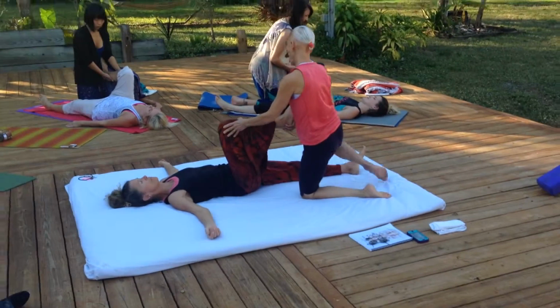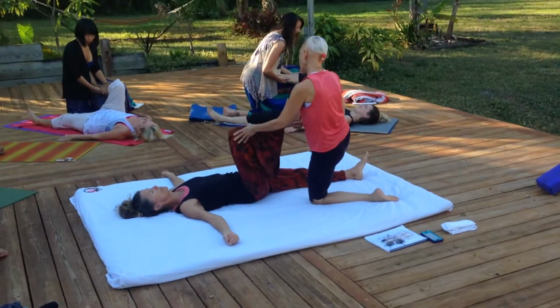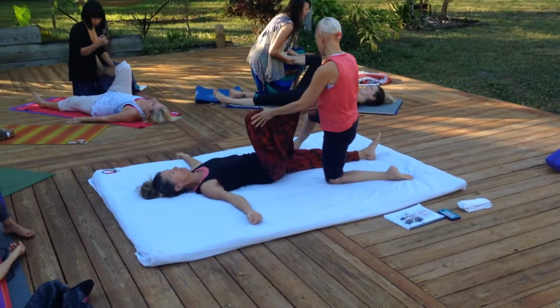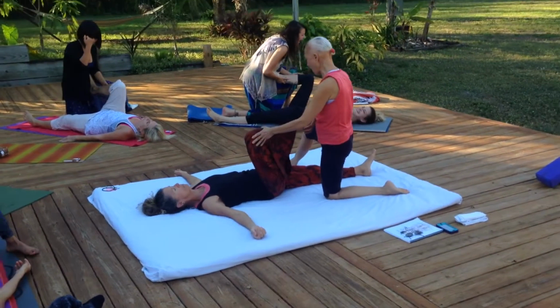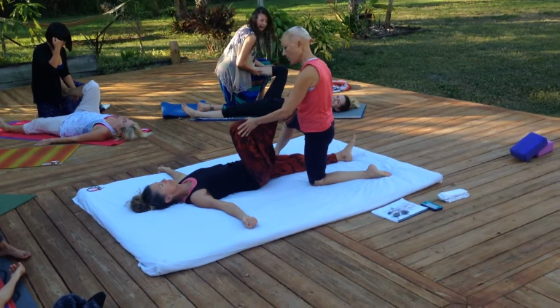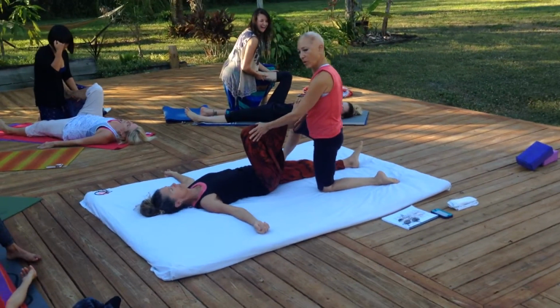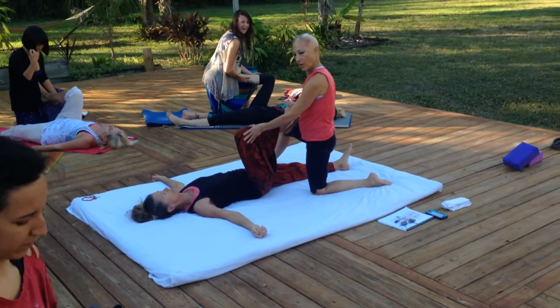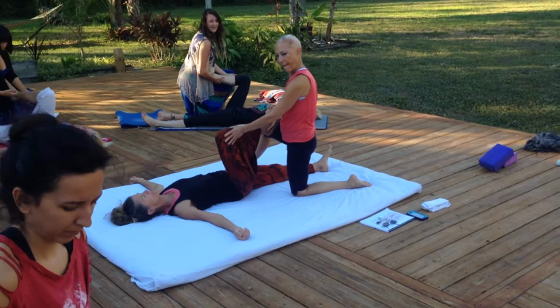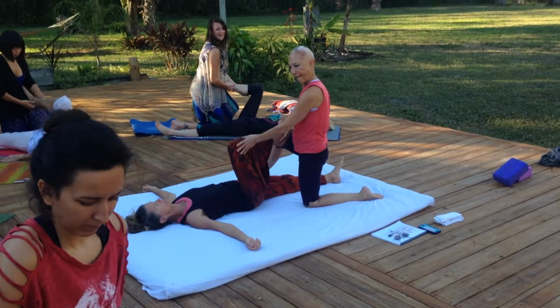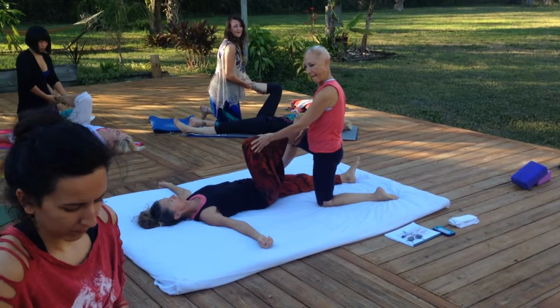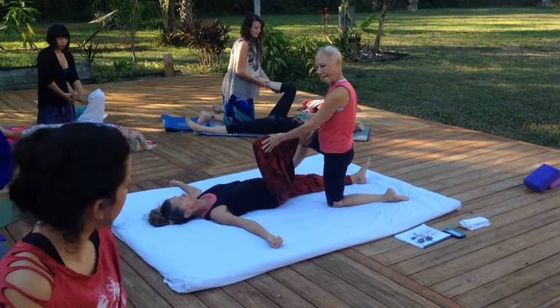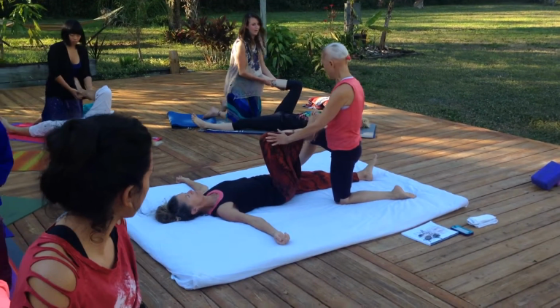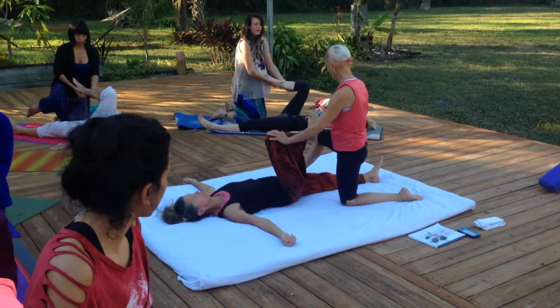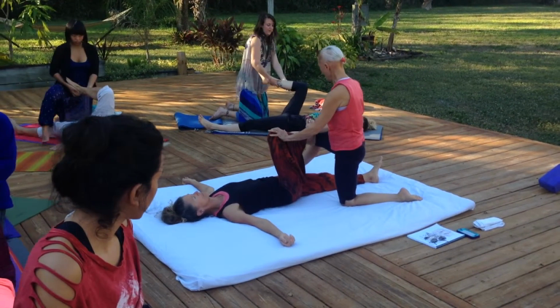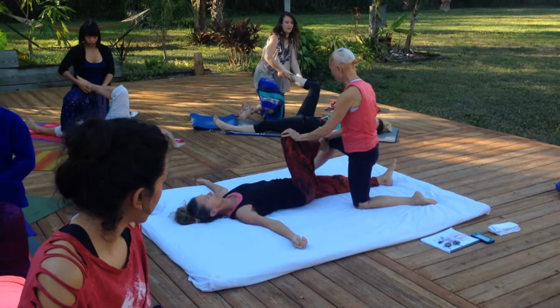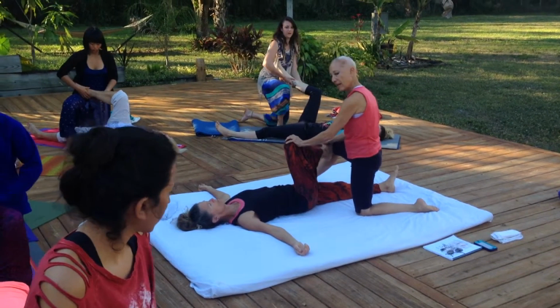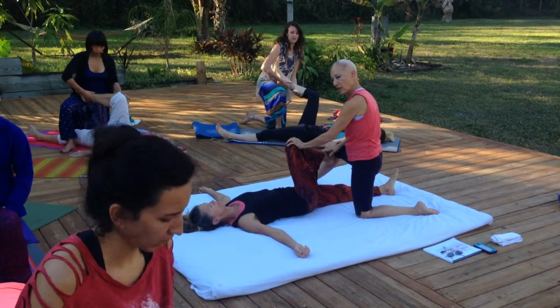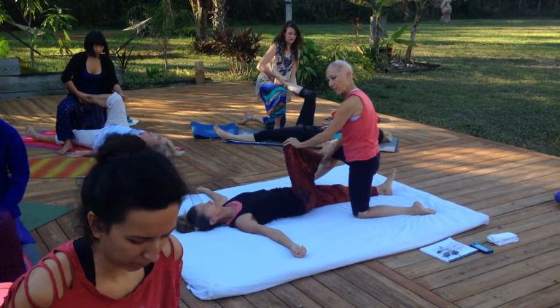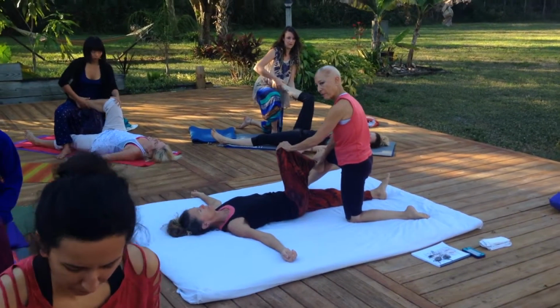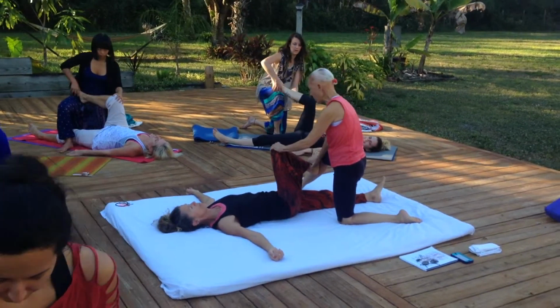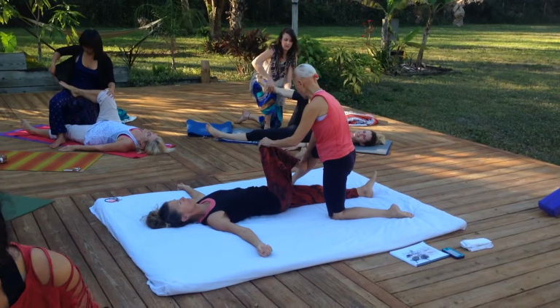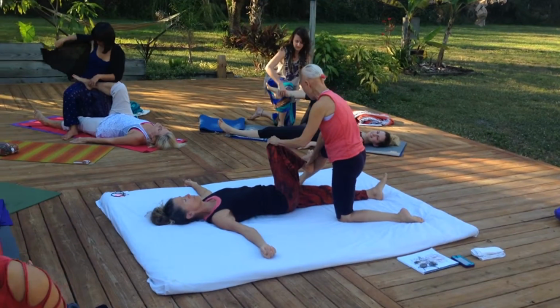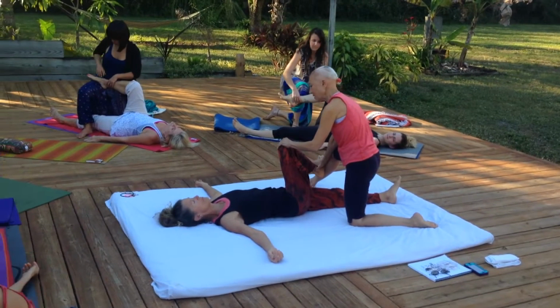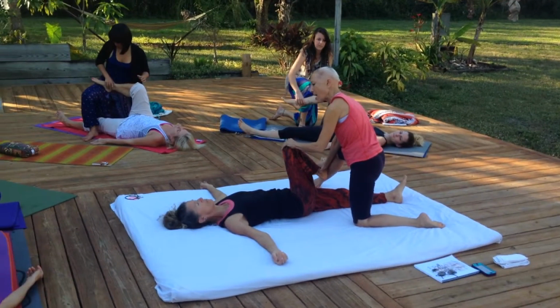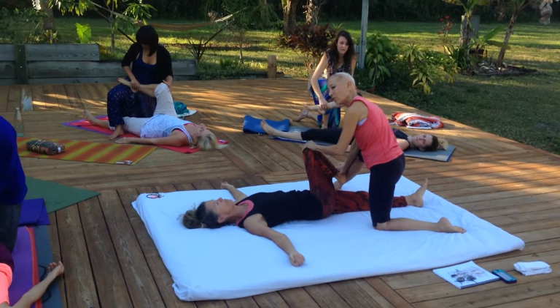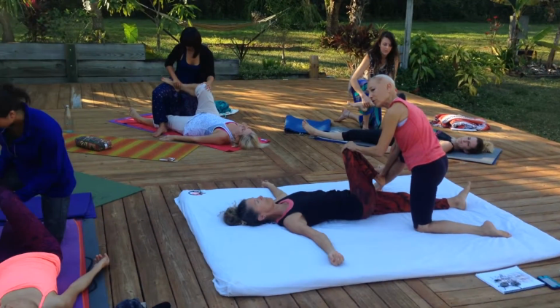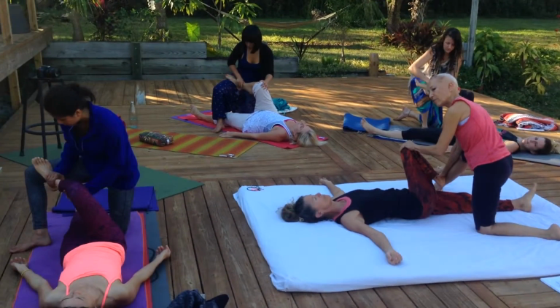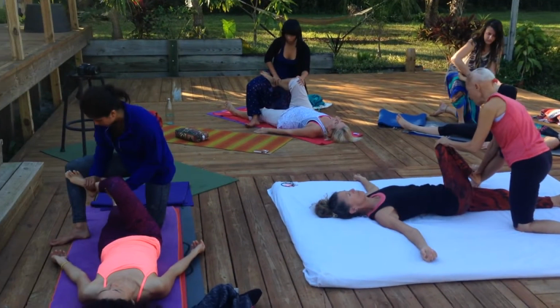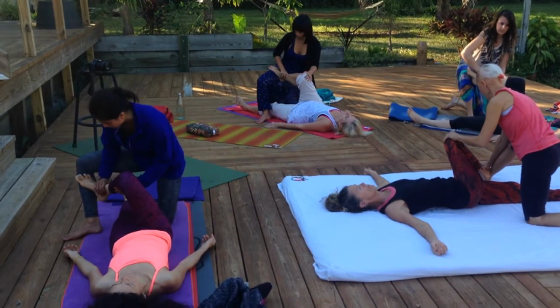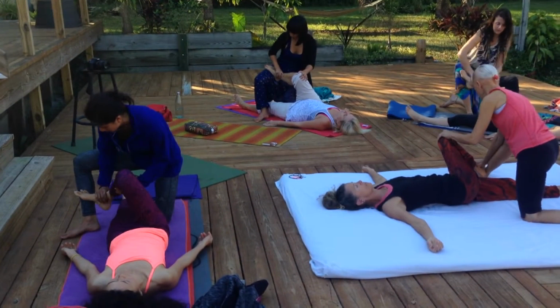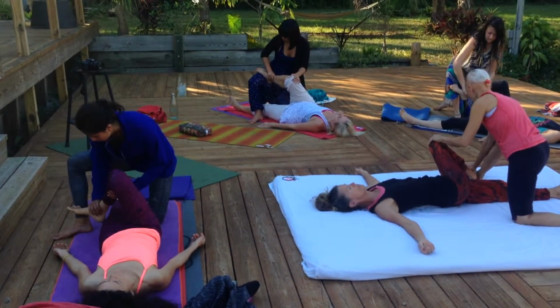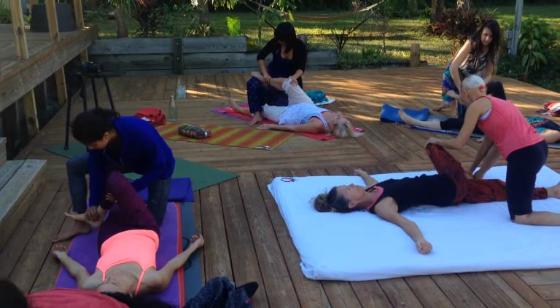Other leg goes to the other side. Take that into the bottom of her foot and move it down the side of her leg.